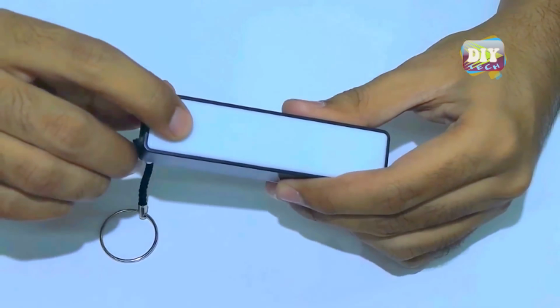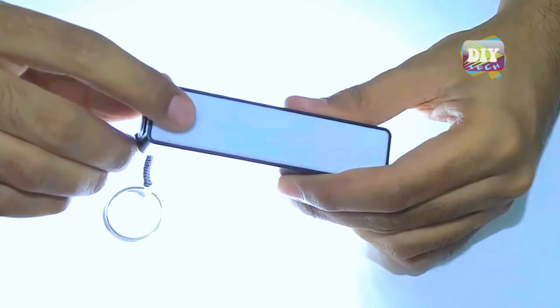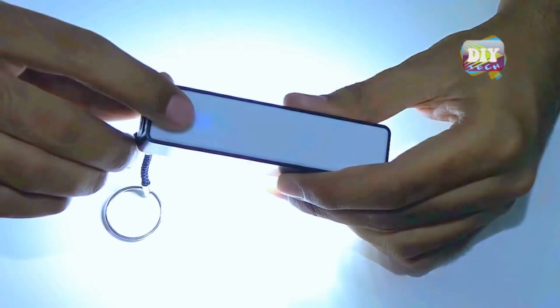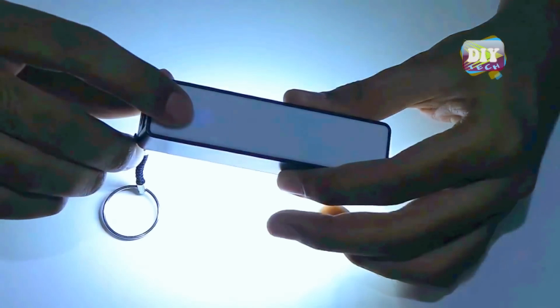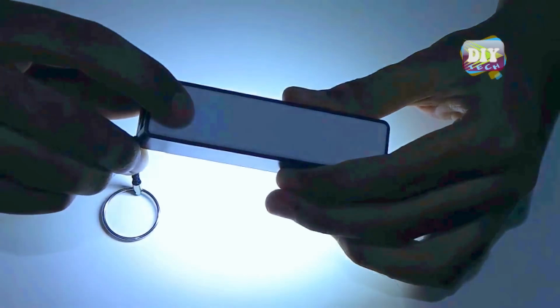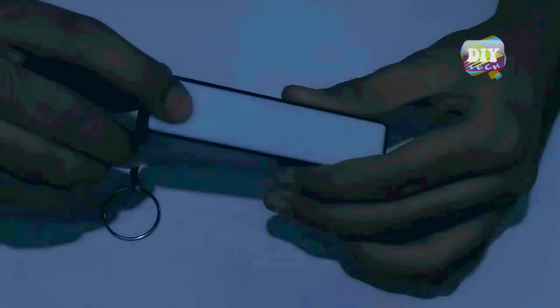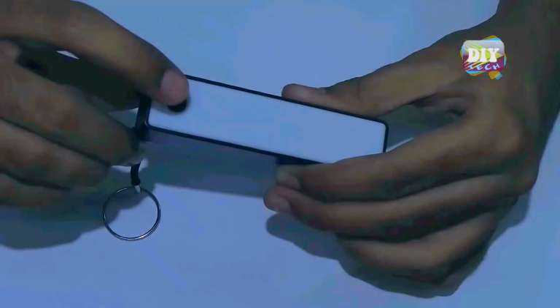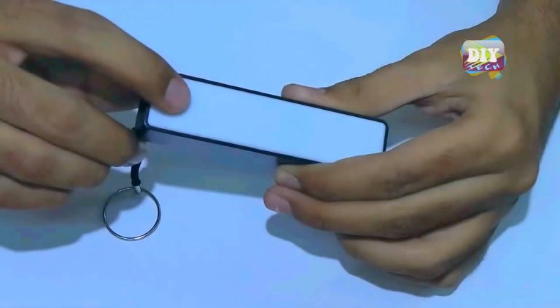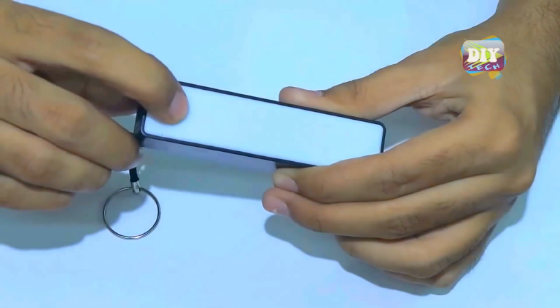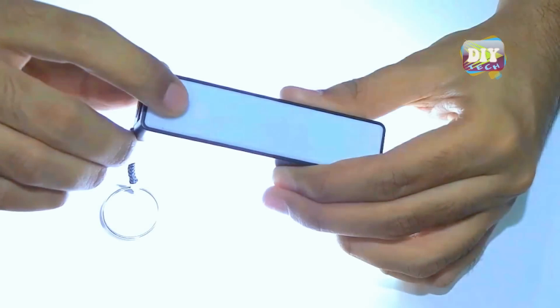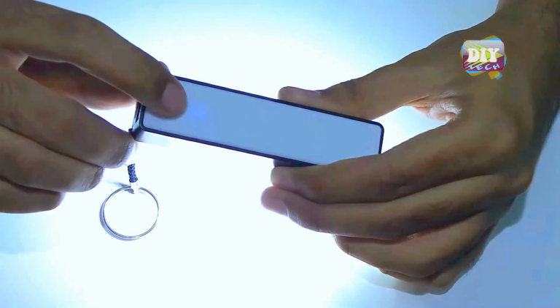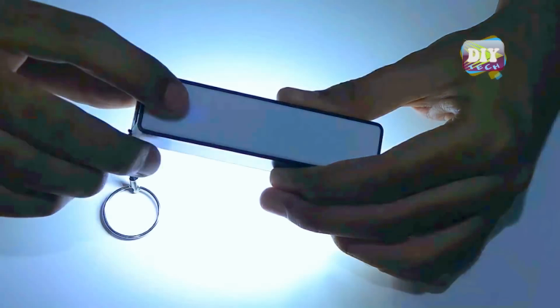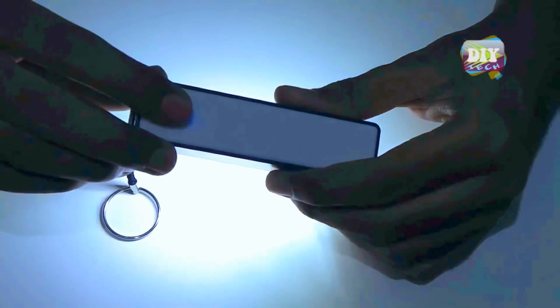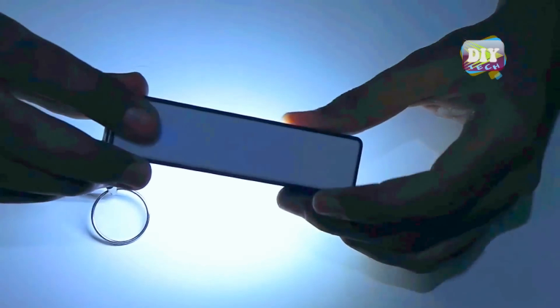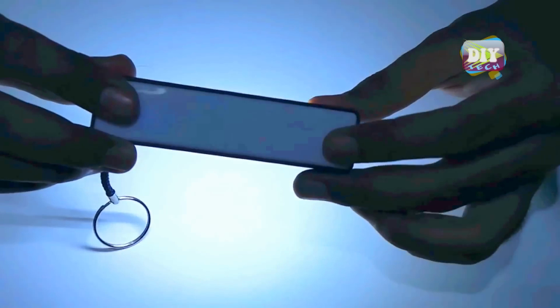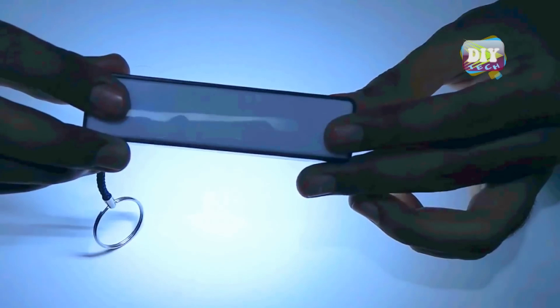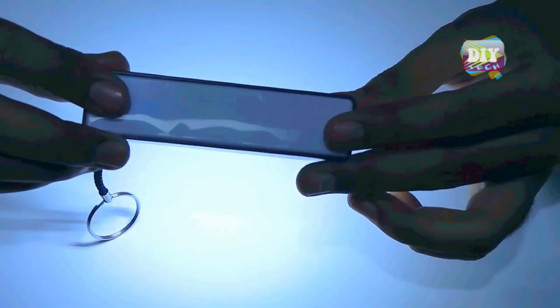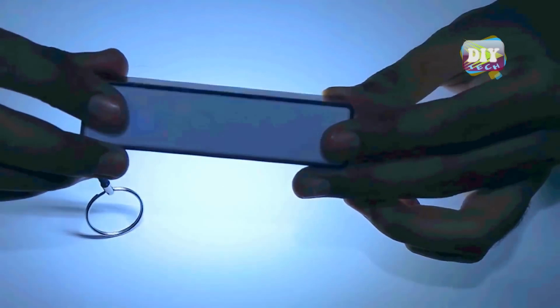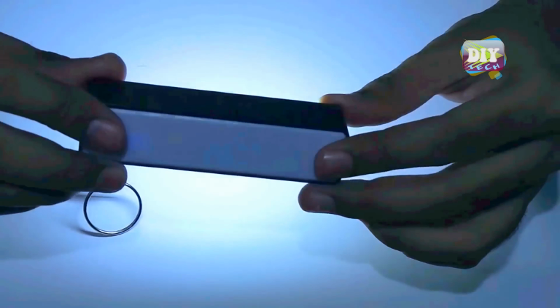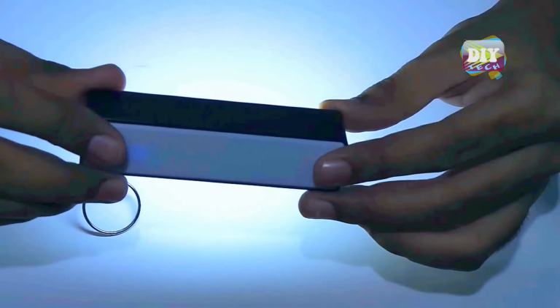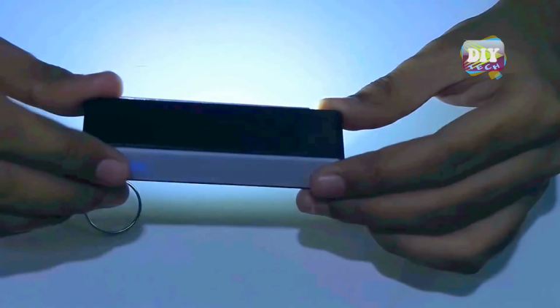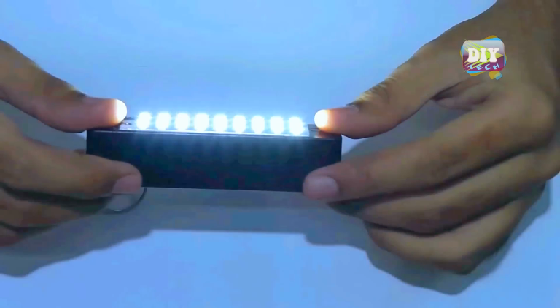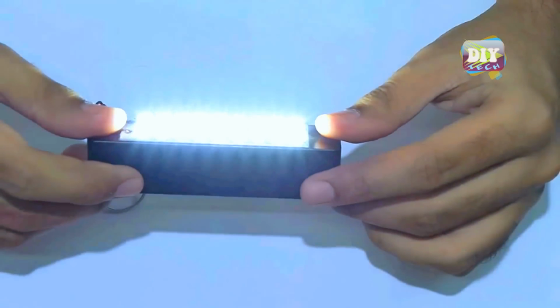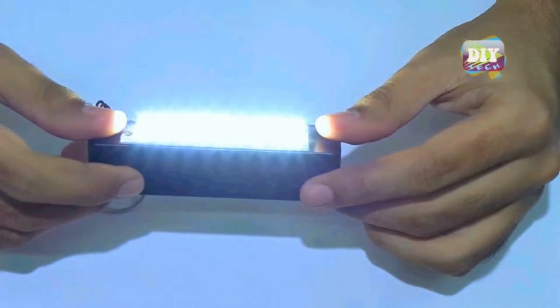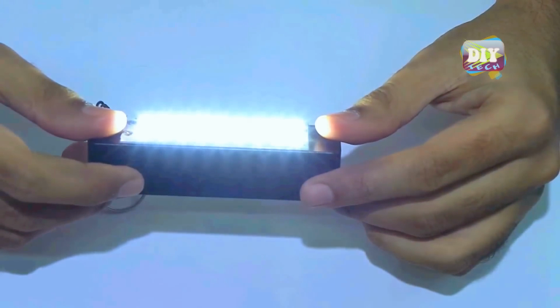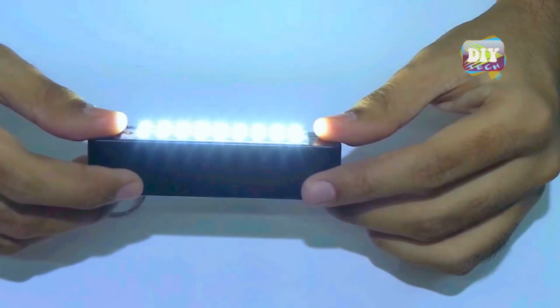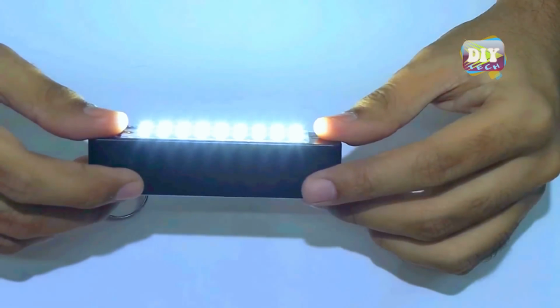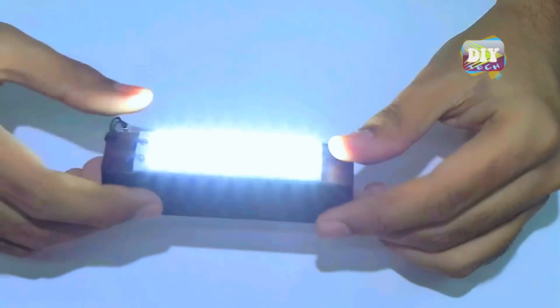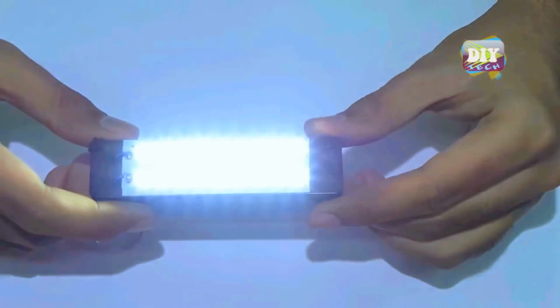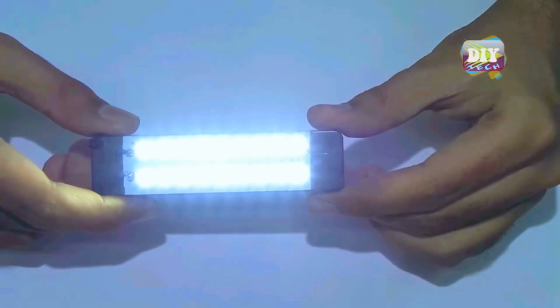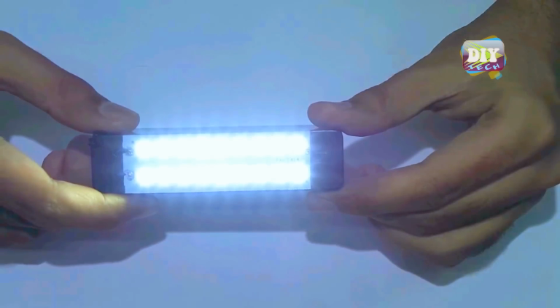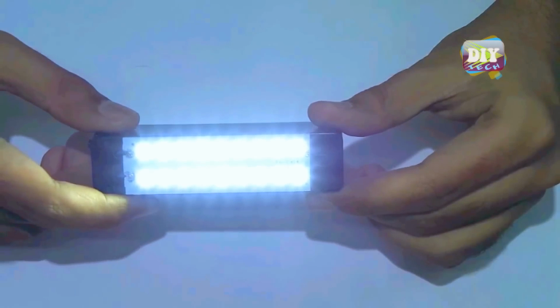I have drilled a hole and fitted a power on/off switch for the LEDs. And it's a very bright light.